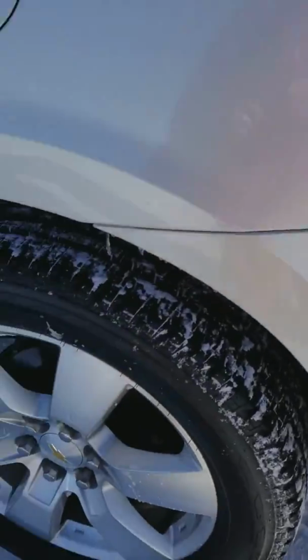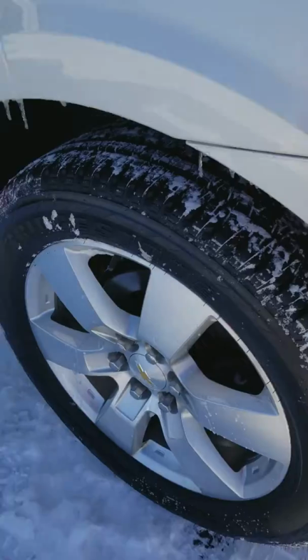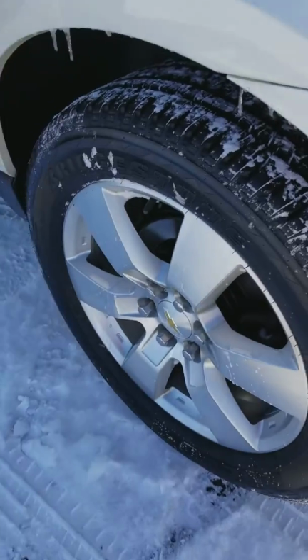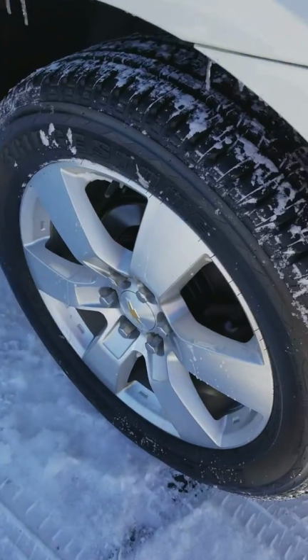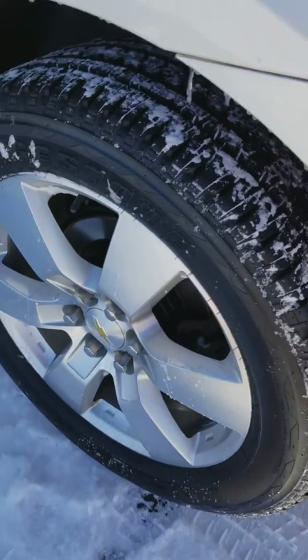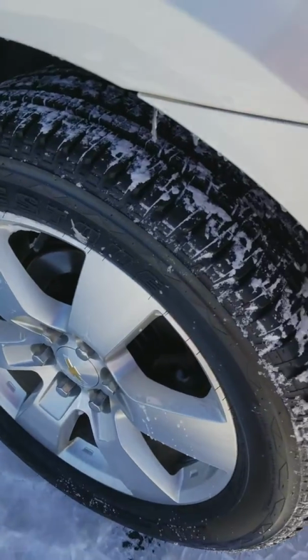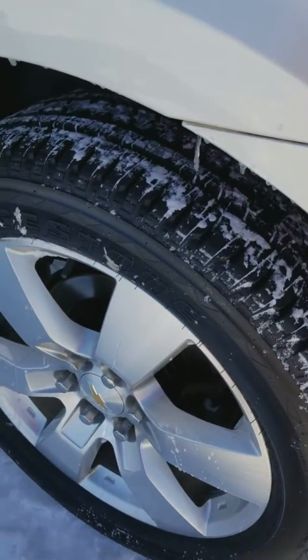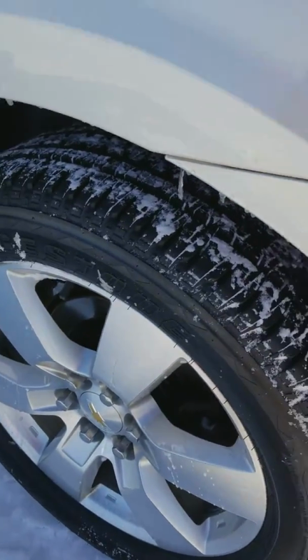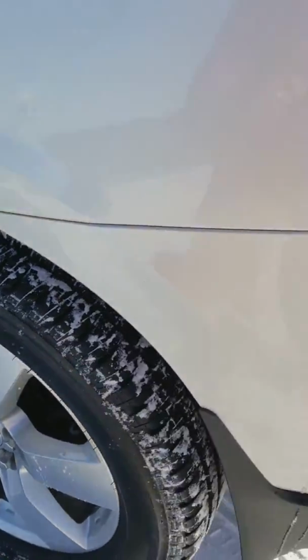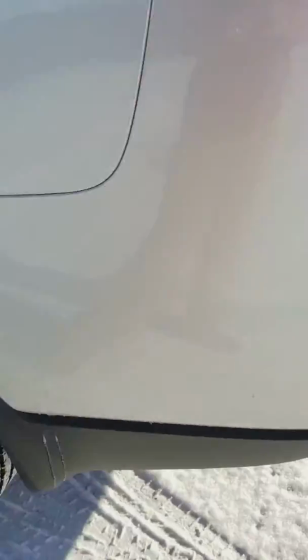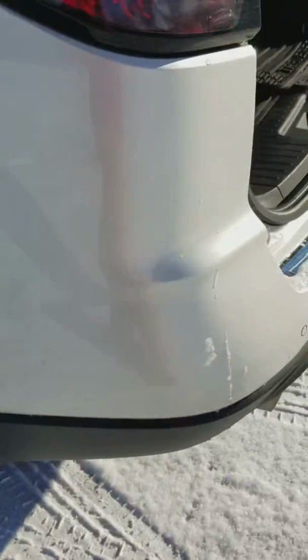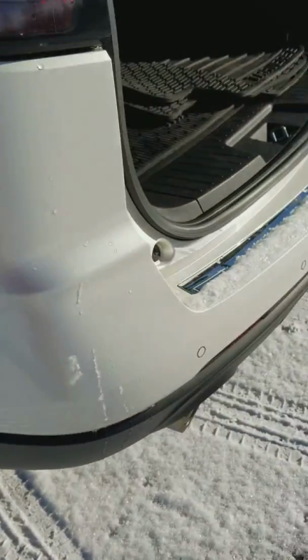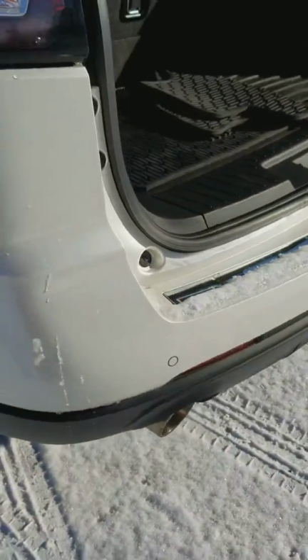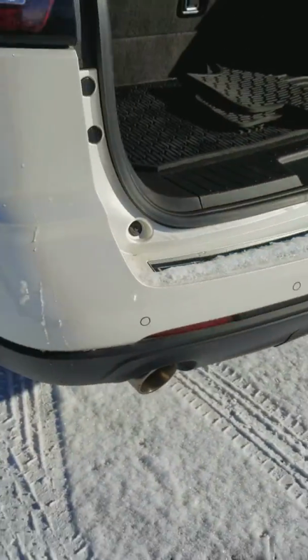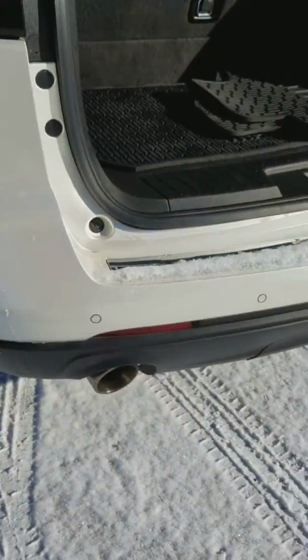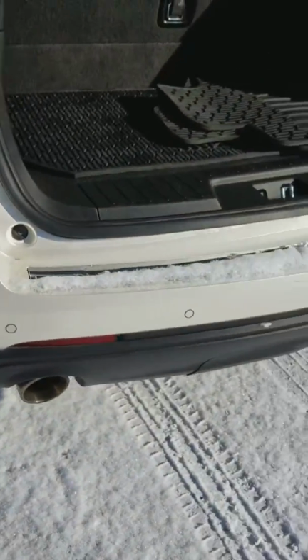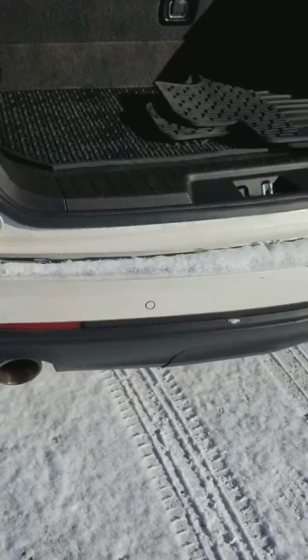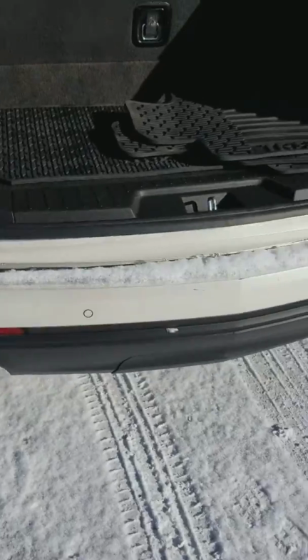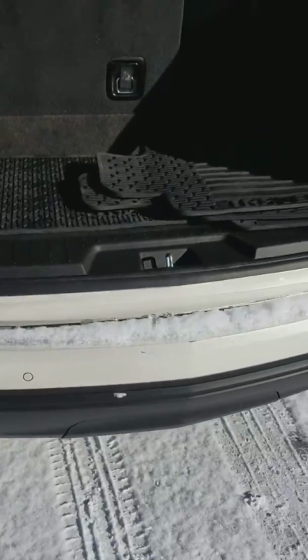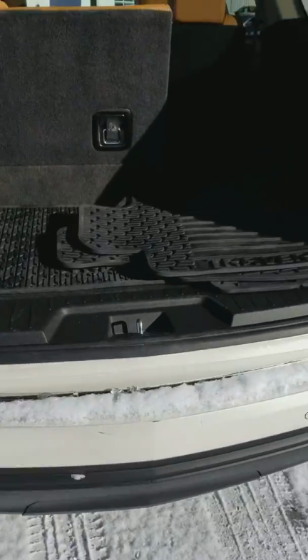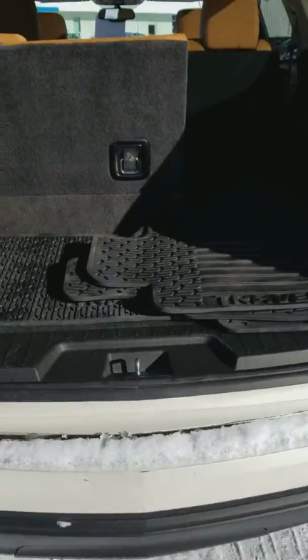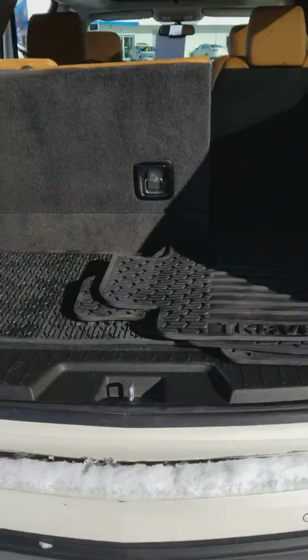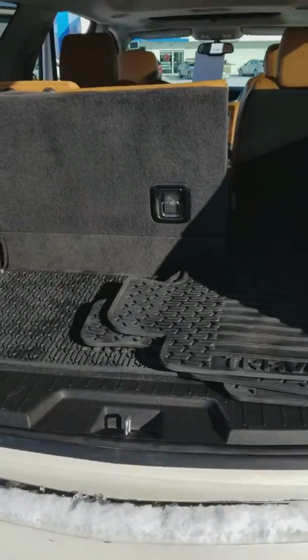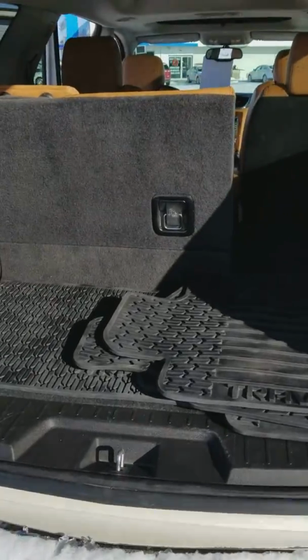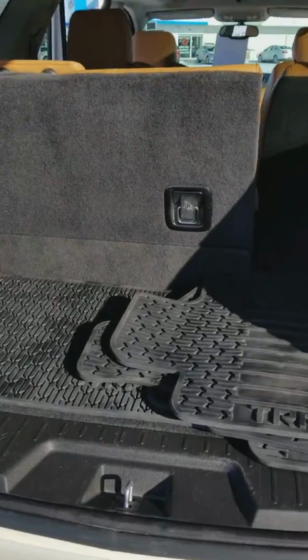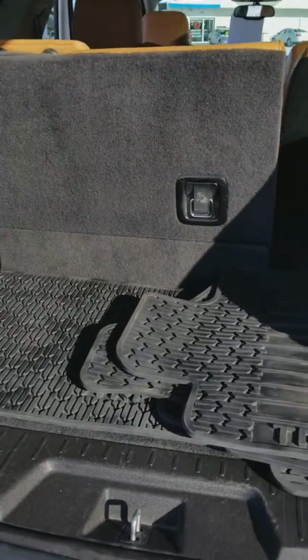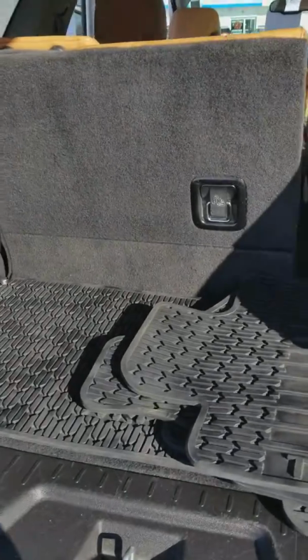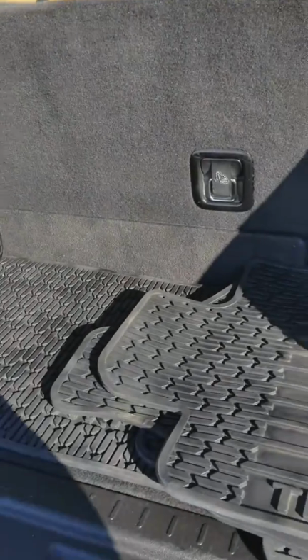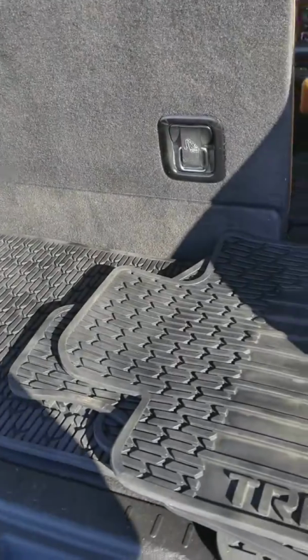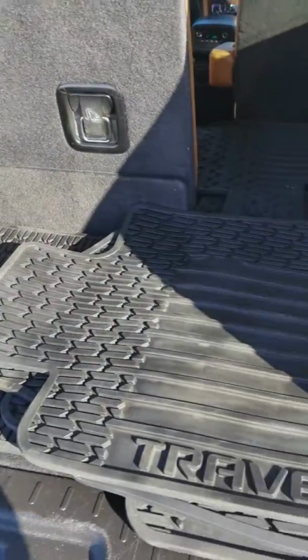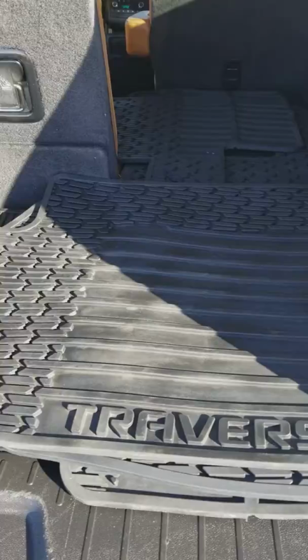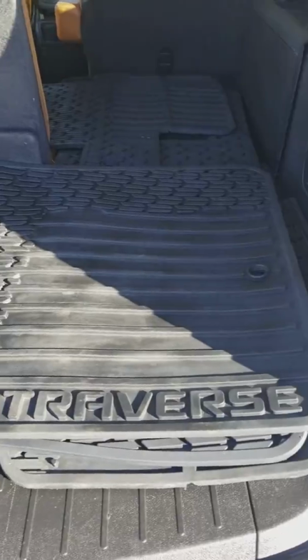You got nice tires, power lift gate, backup sensors, rear camera, and there's your all-weather floor mats.